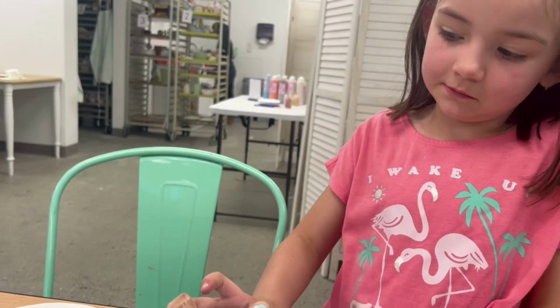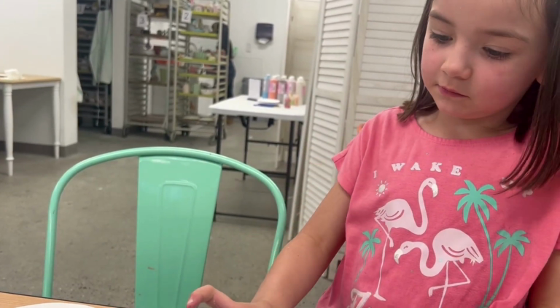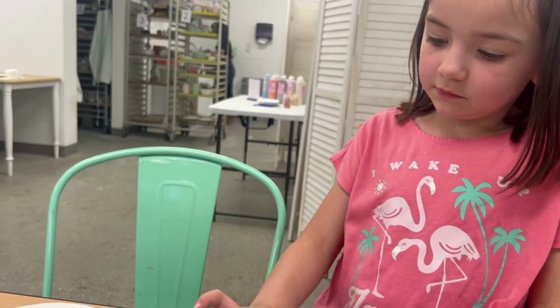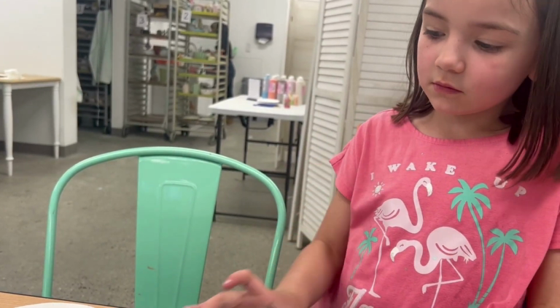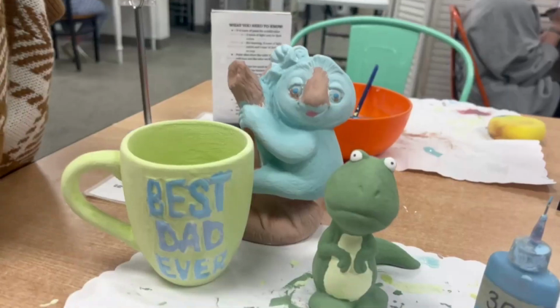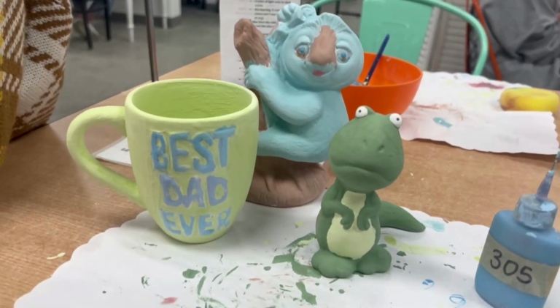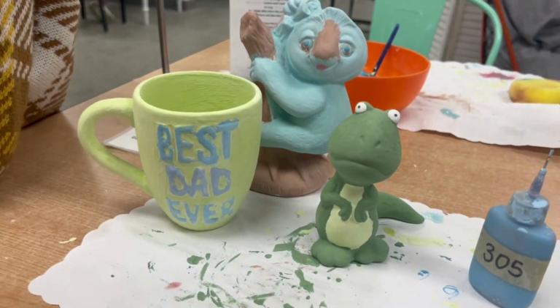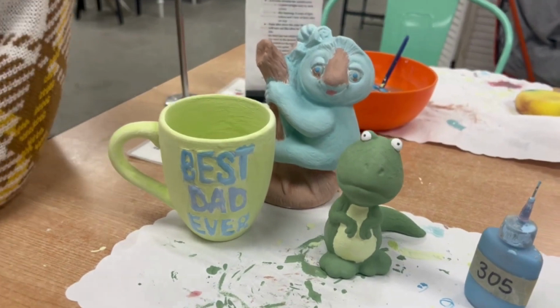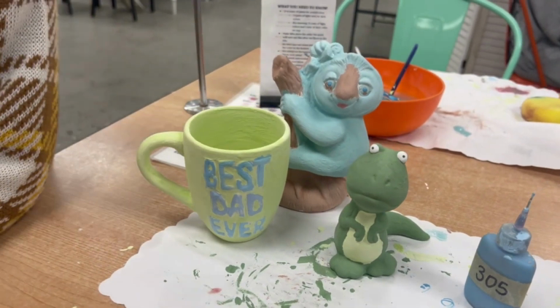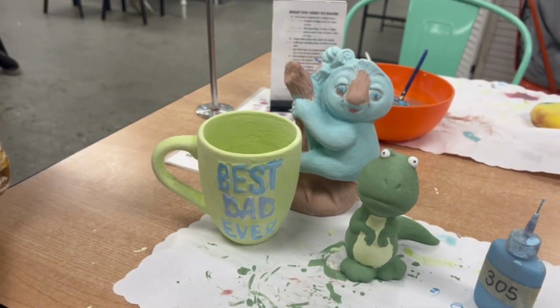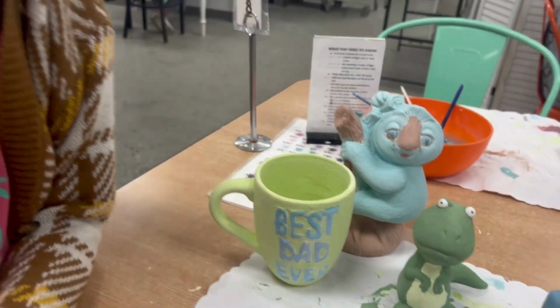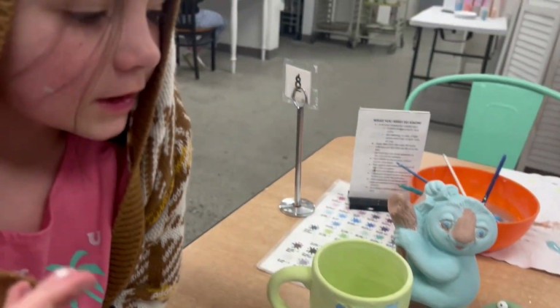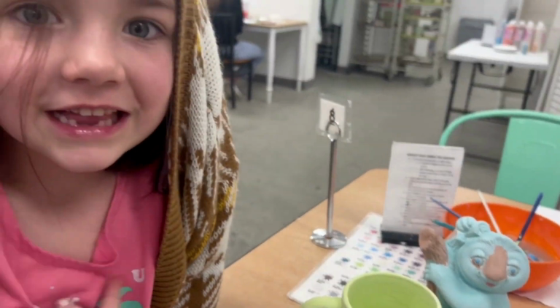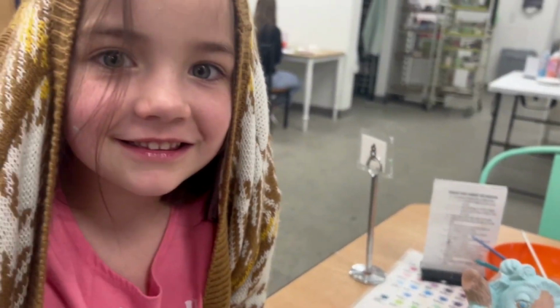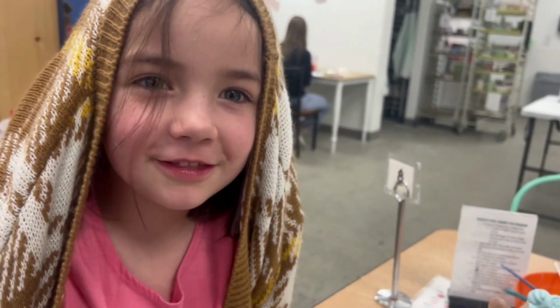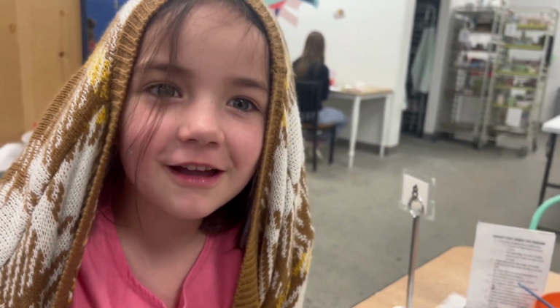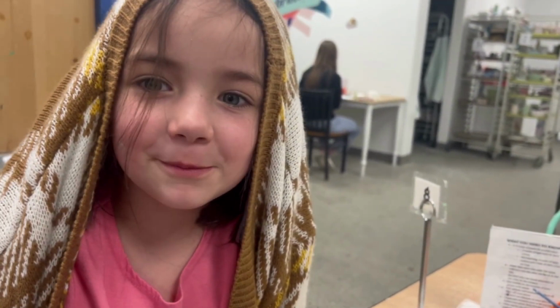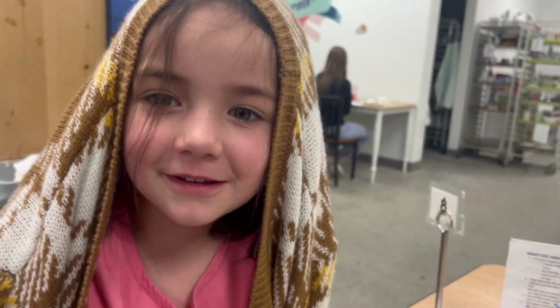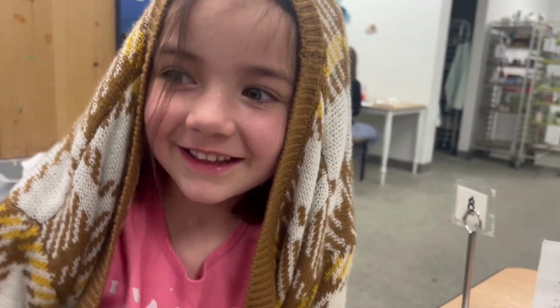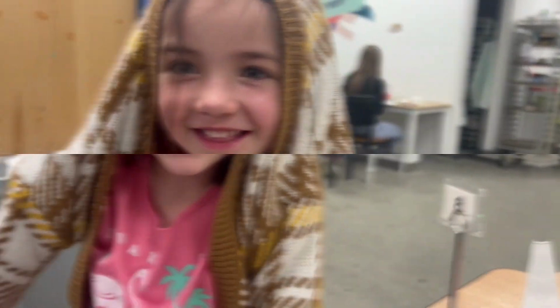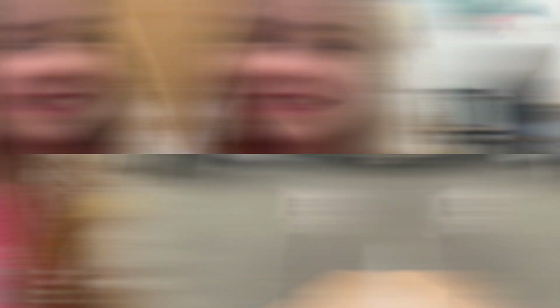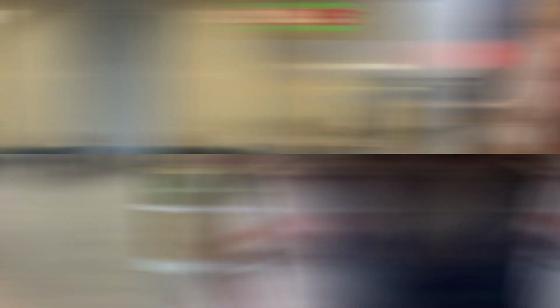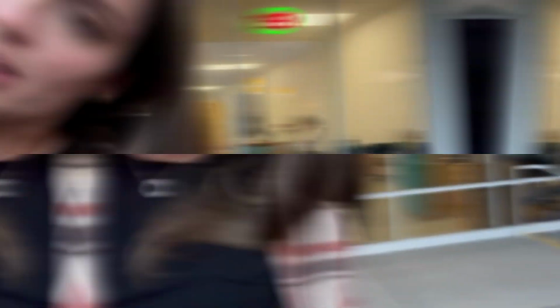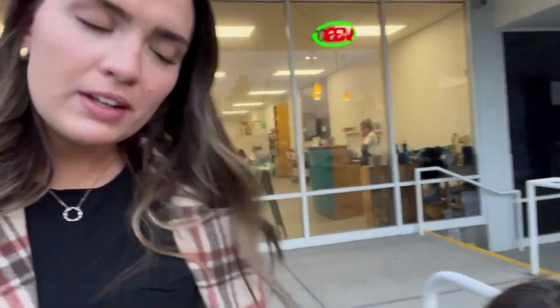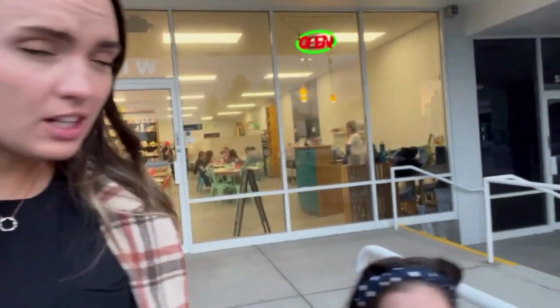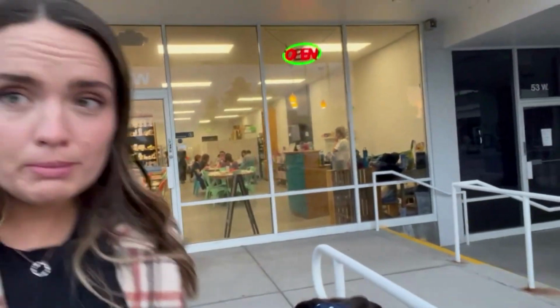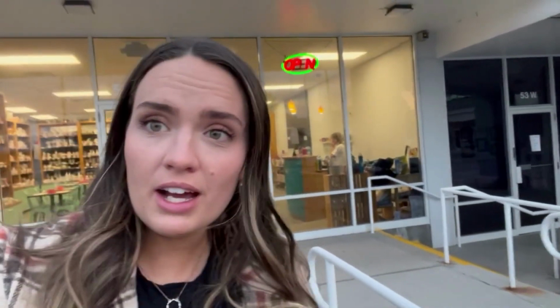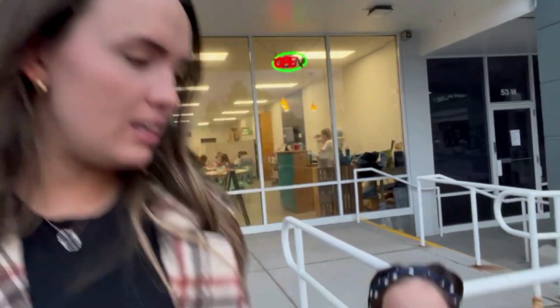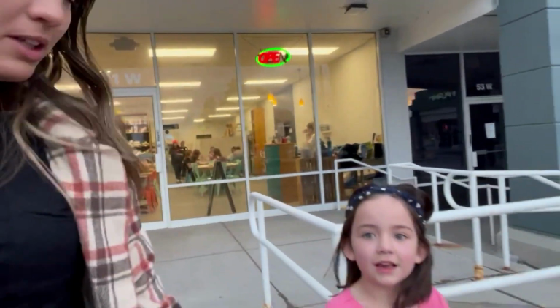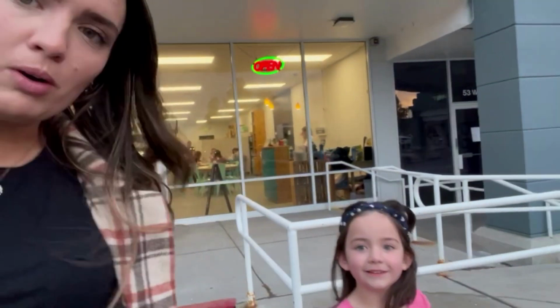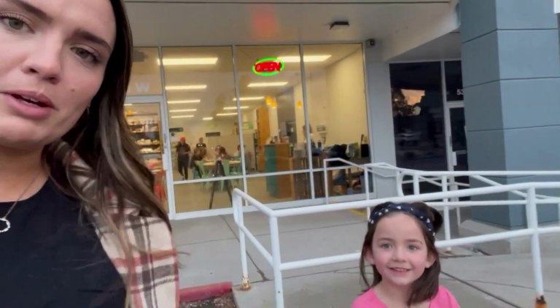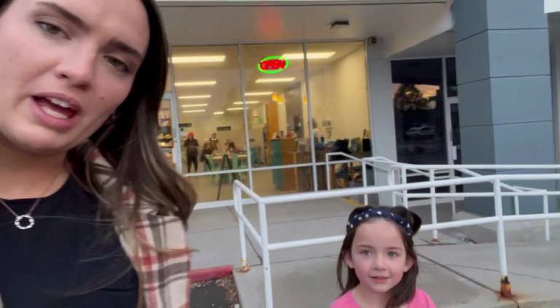It's almost dry. Cute — they're going to be all shiny and pretty when we pick them up in a week or two. We finished at Color Me Mine. I think now we're going to go home and go to bed.